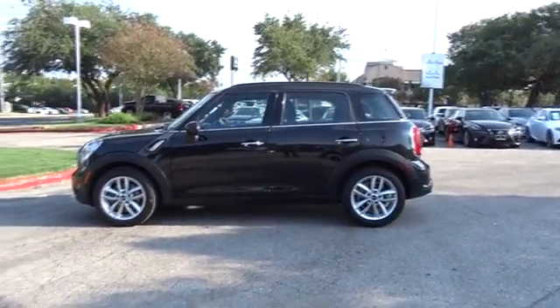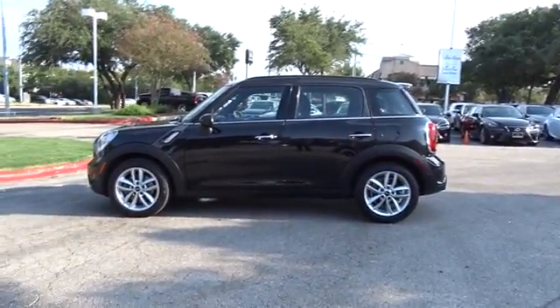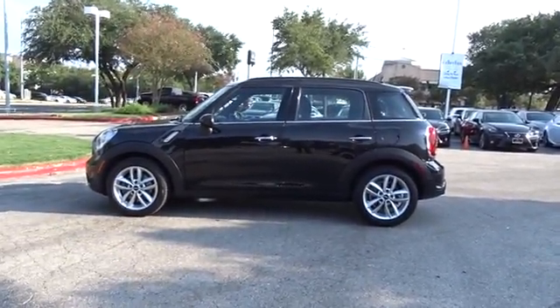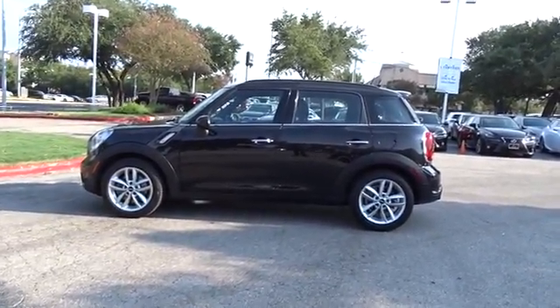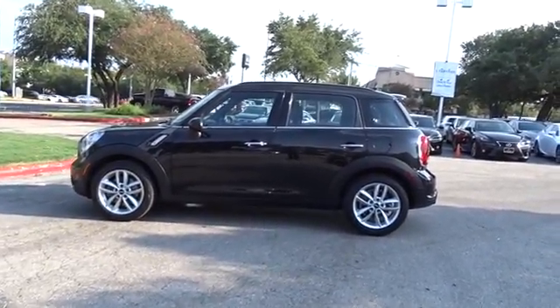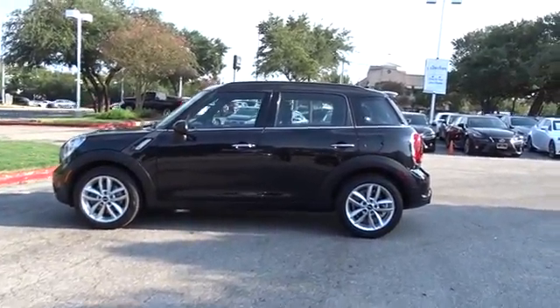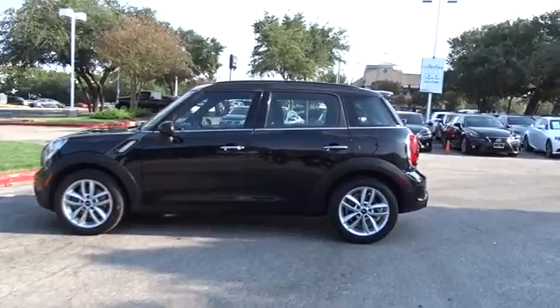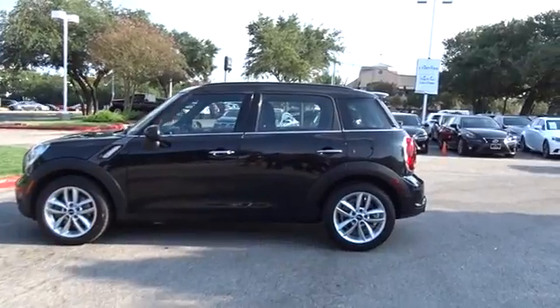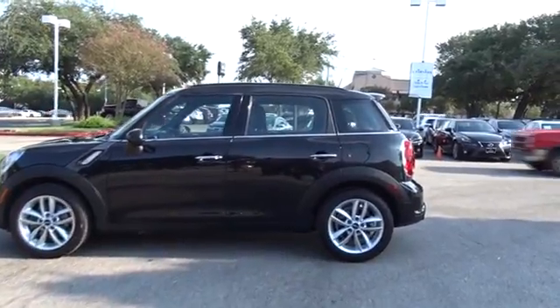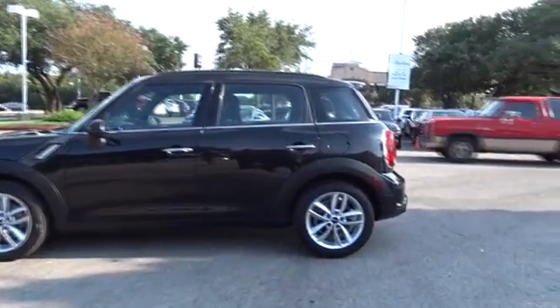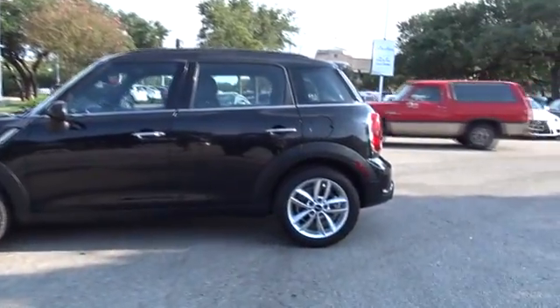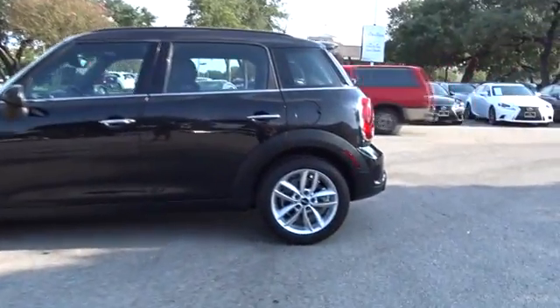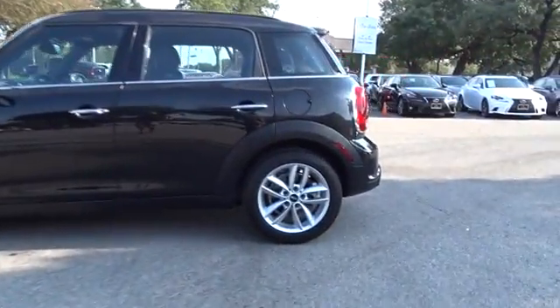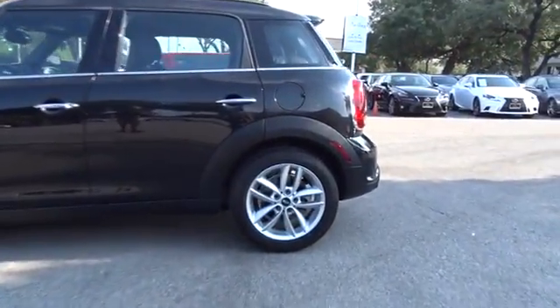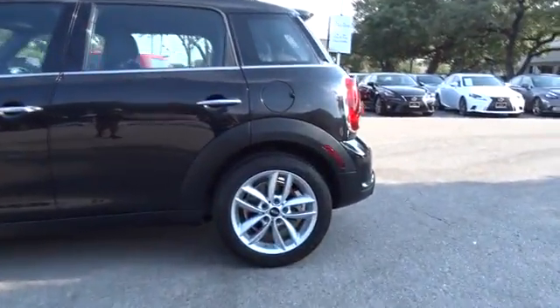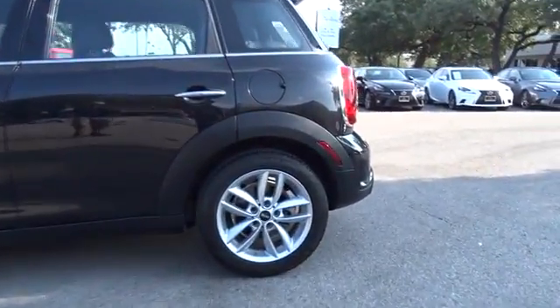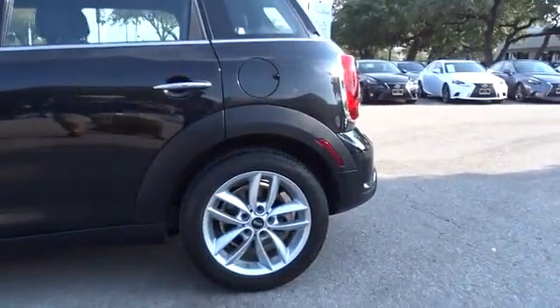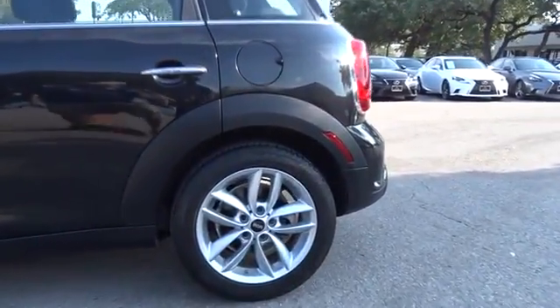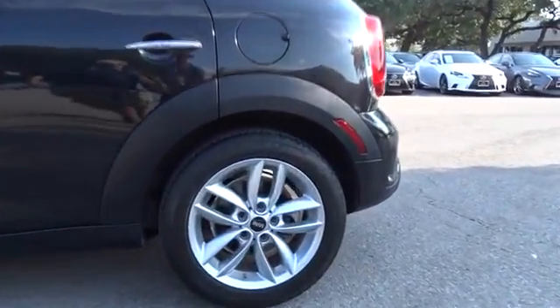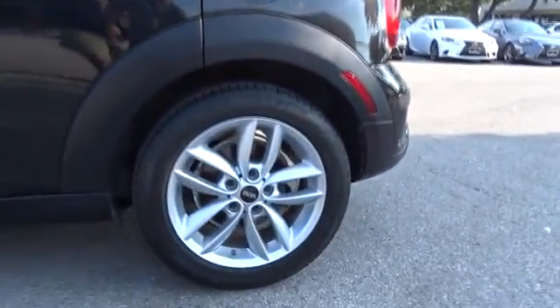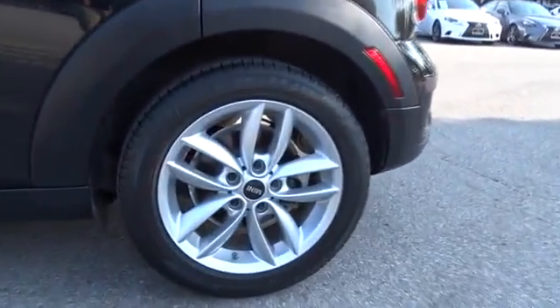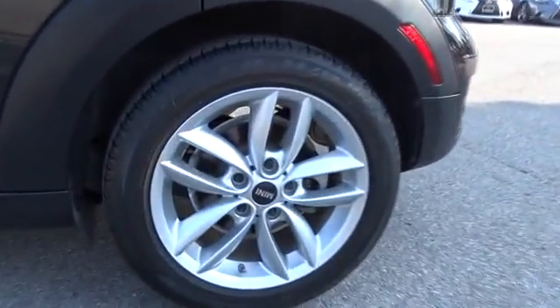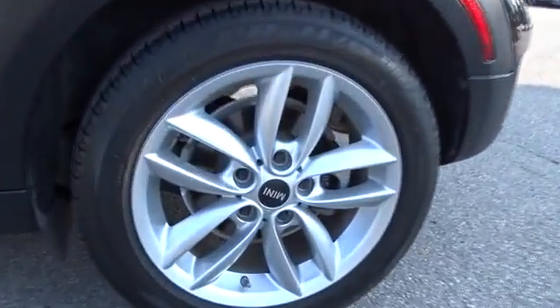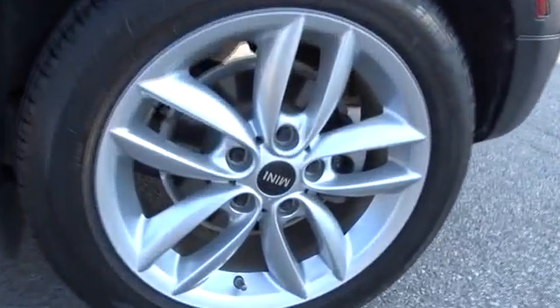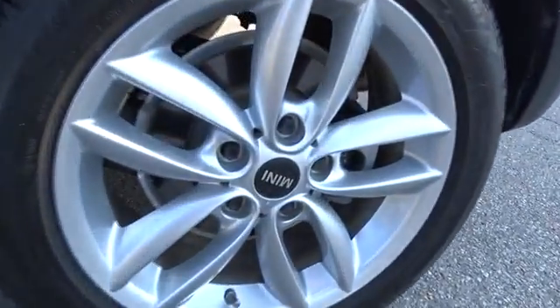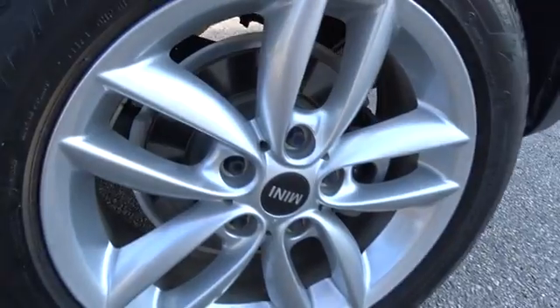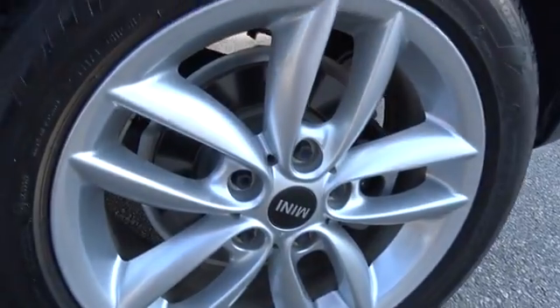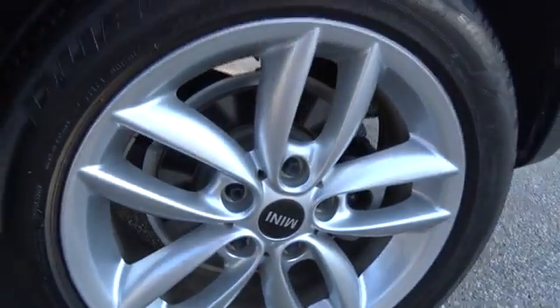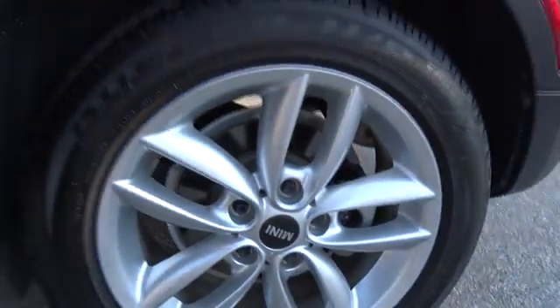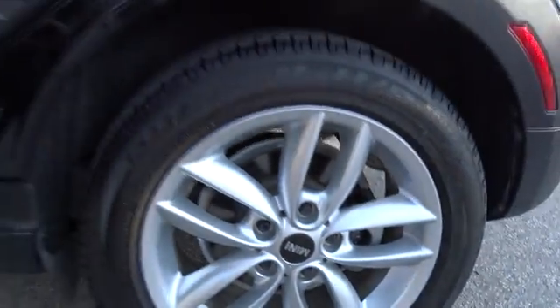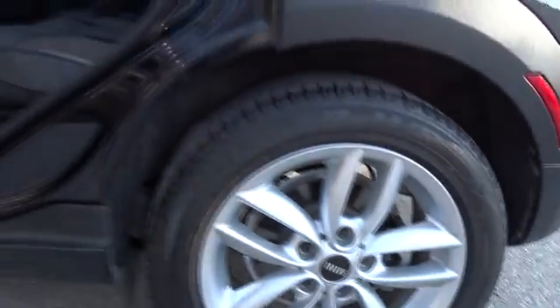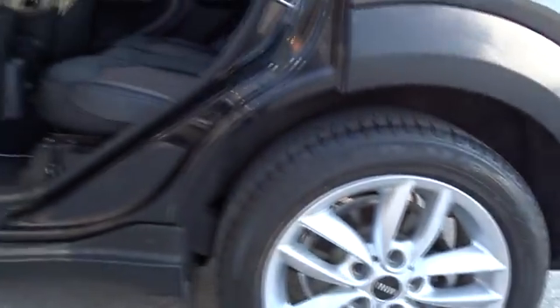Fog lamps, bucket seats, MP3 player, child safety locks. Drive away with a great deal on this vehicle. Call or stop in today.